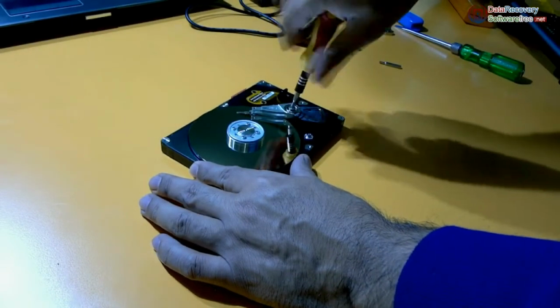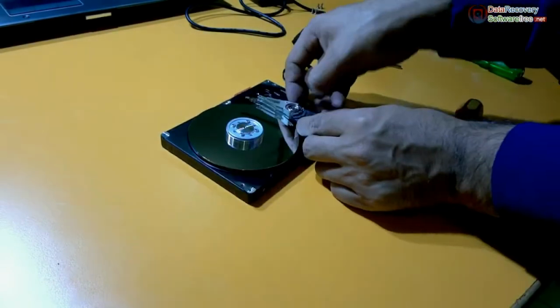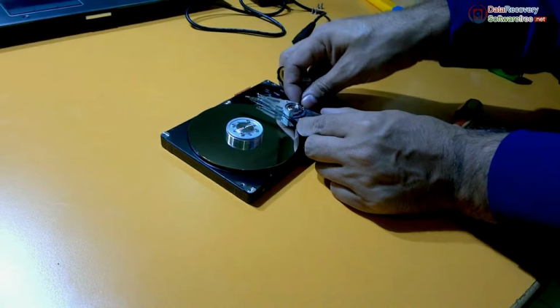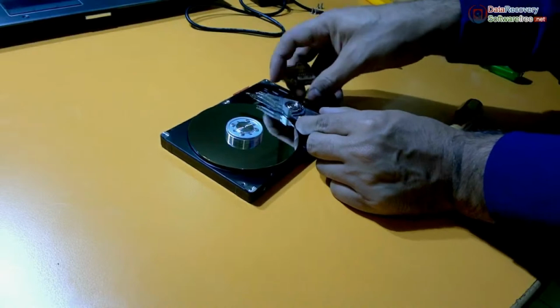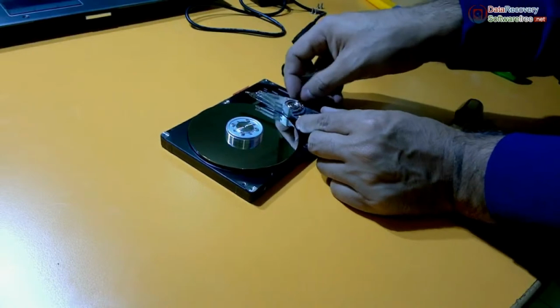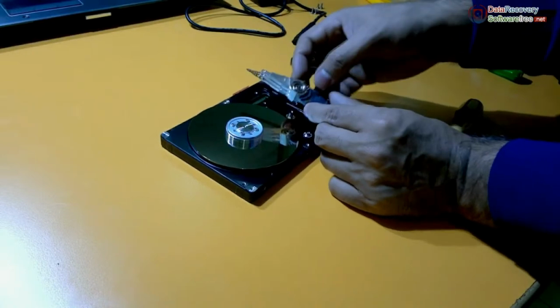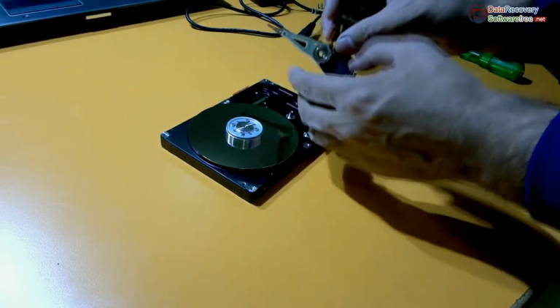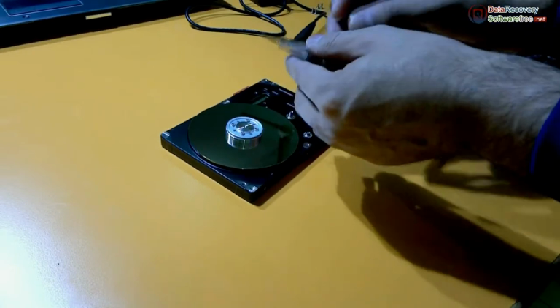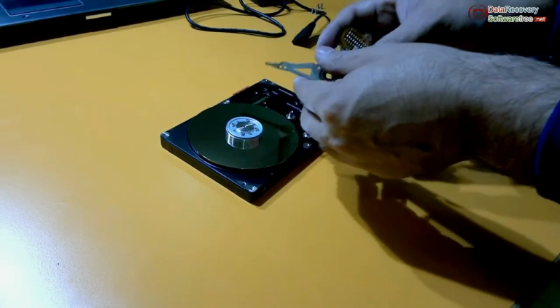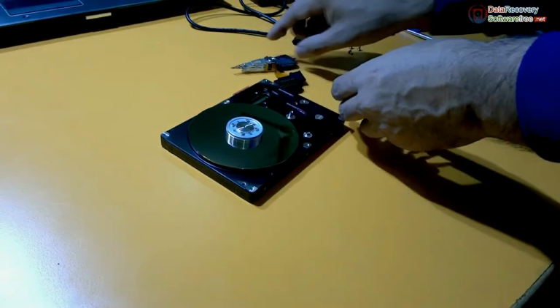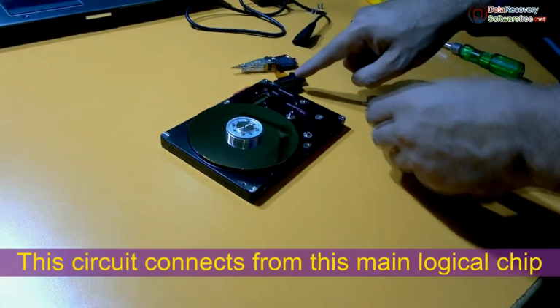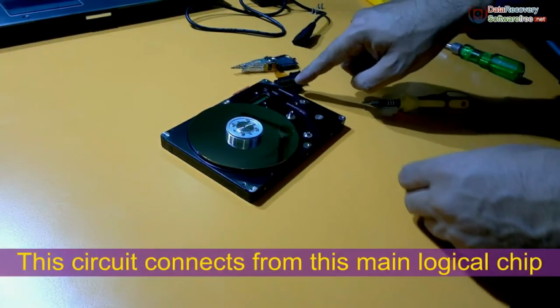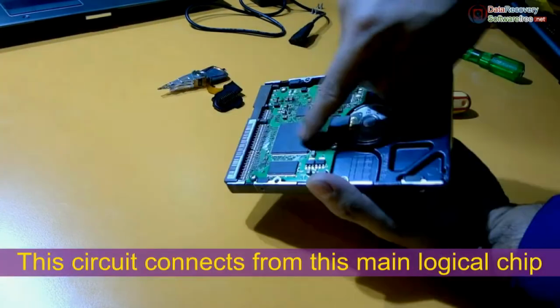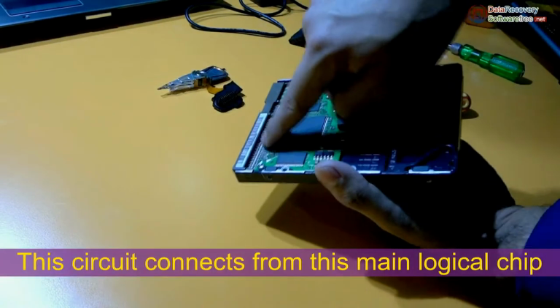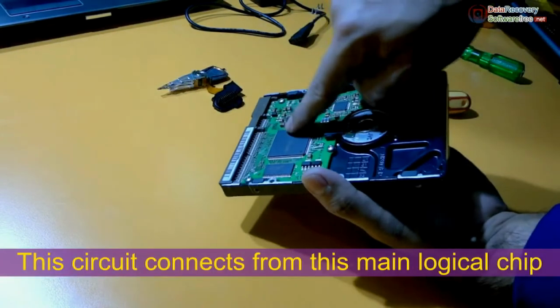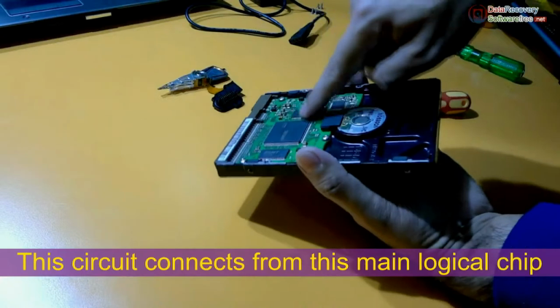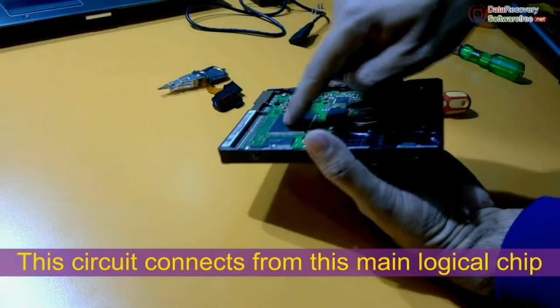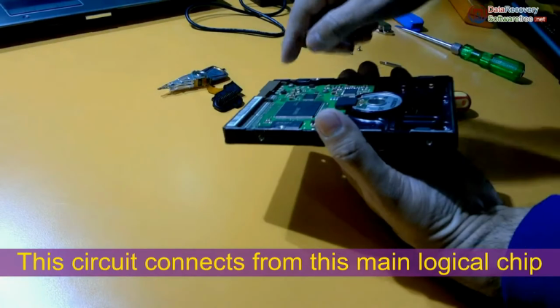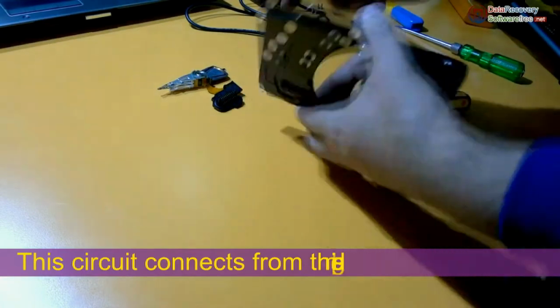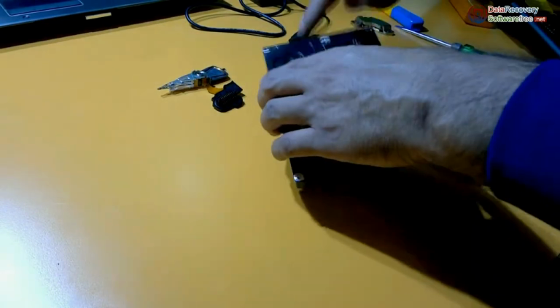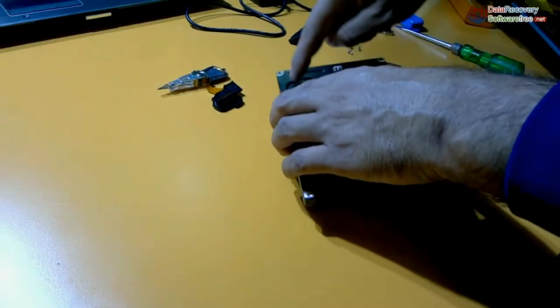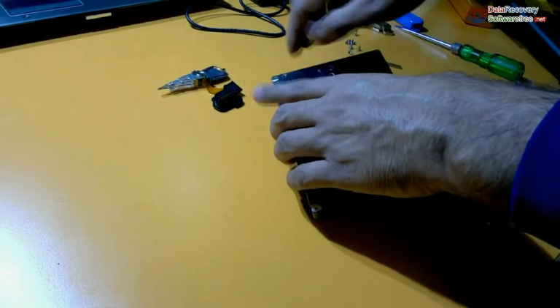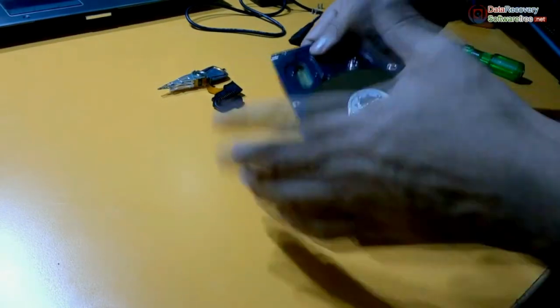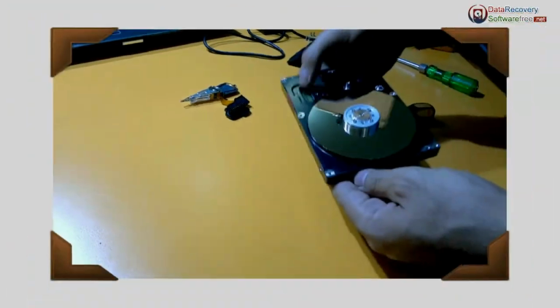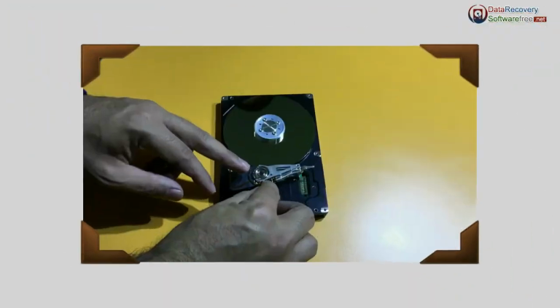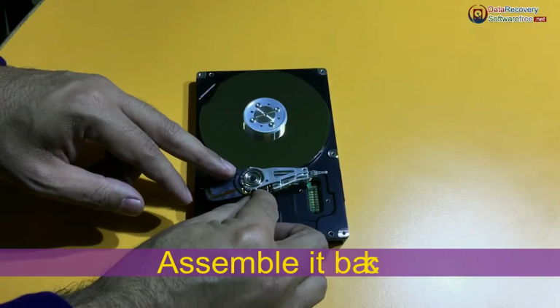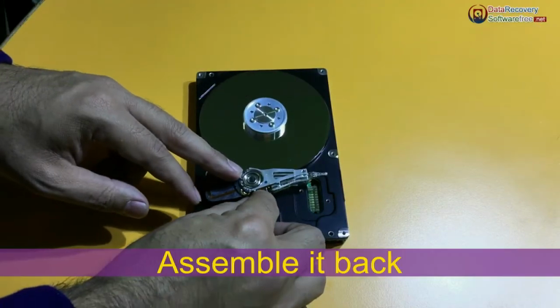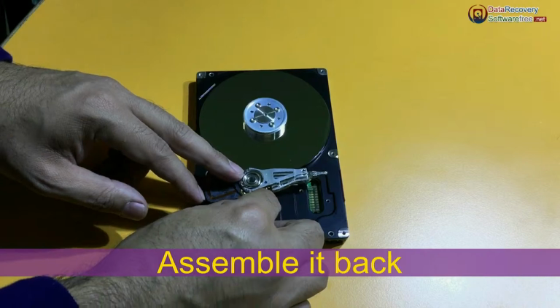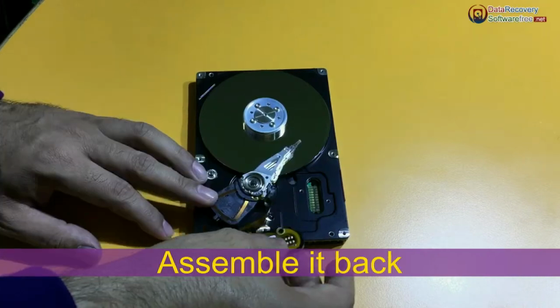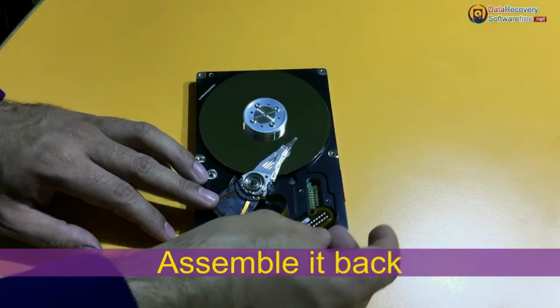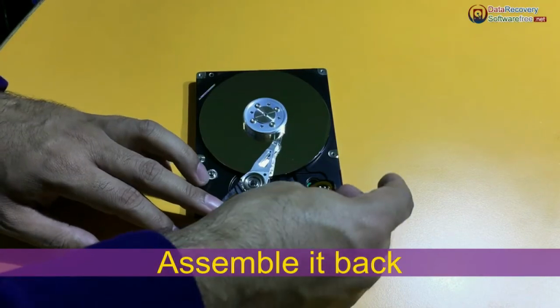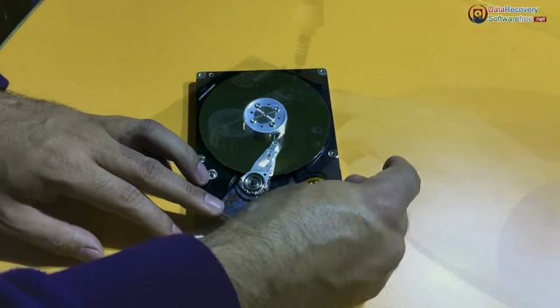Now we are removing the head with the circuit. This circuit connects from this logical chip or circuit that controls the whole concept or process. Now assemble it back the way we have removed it.